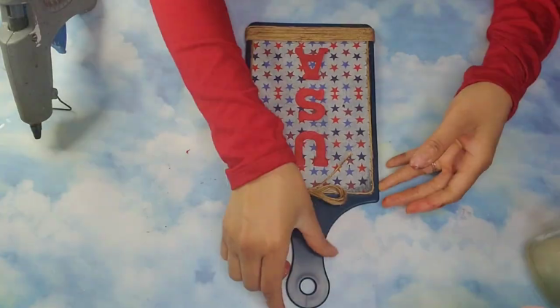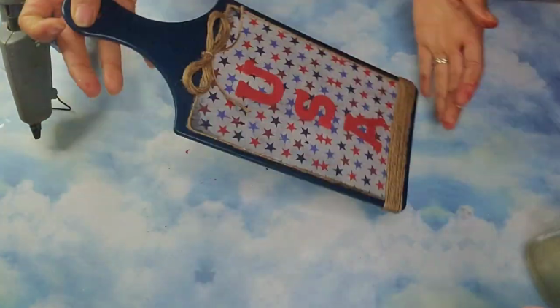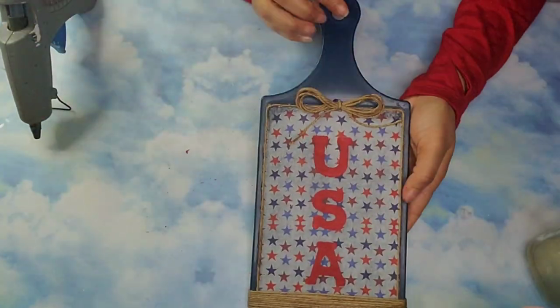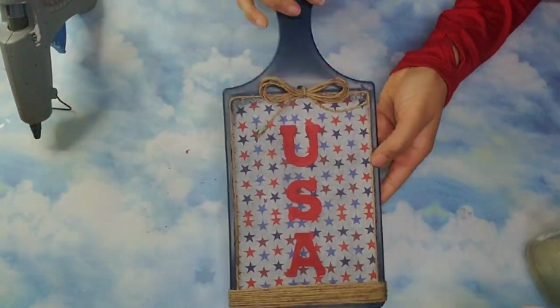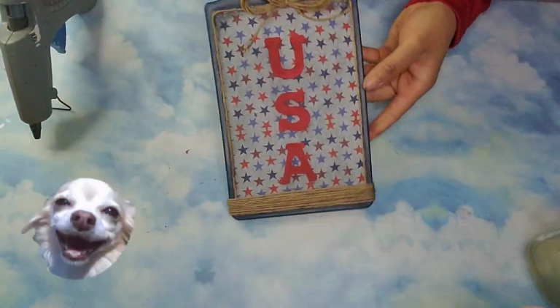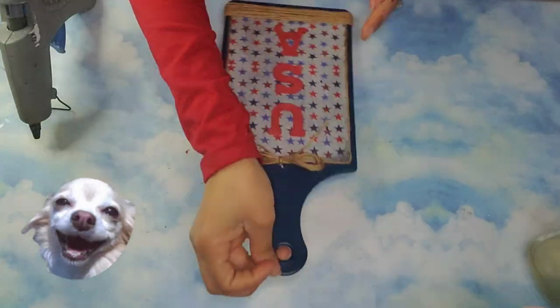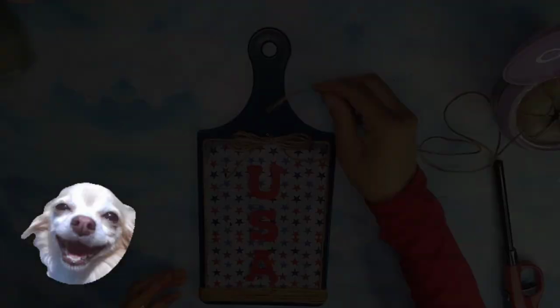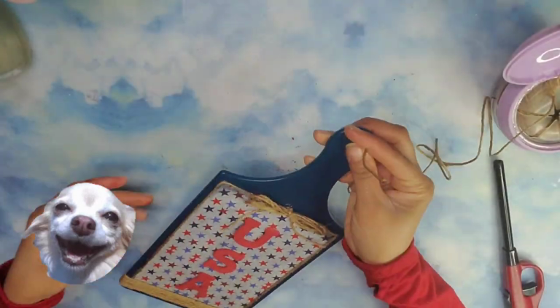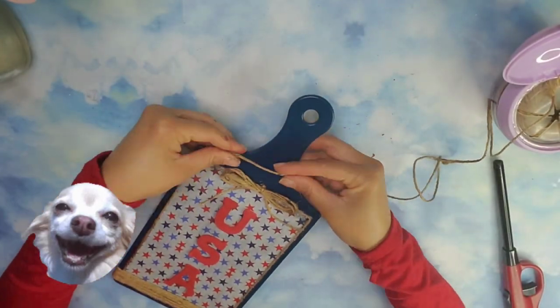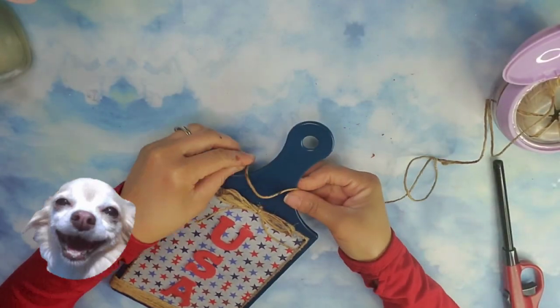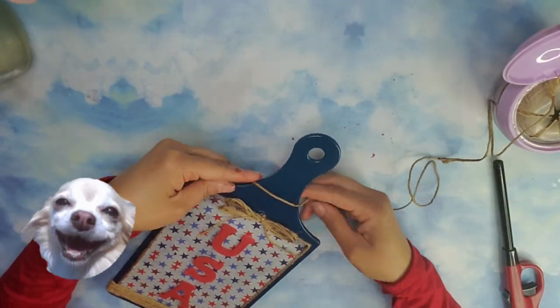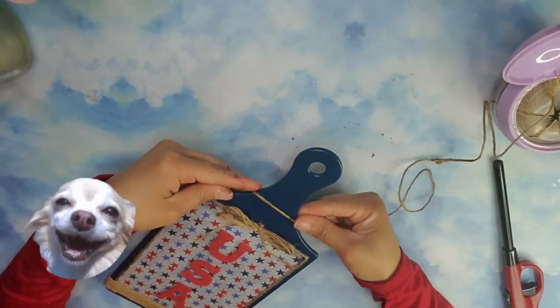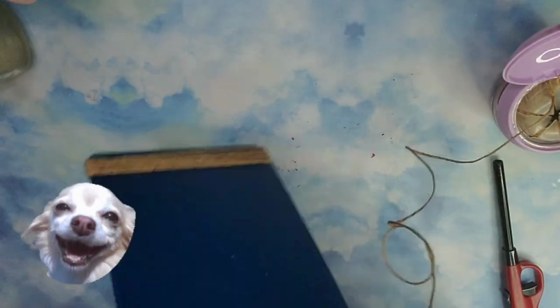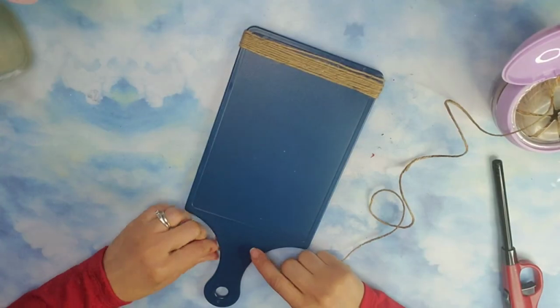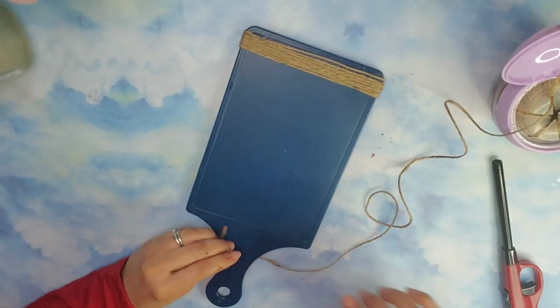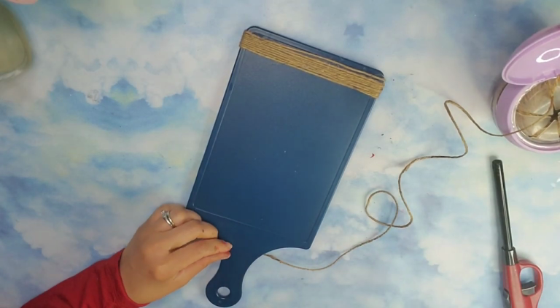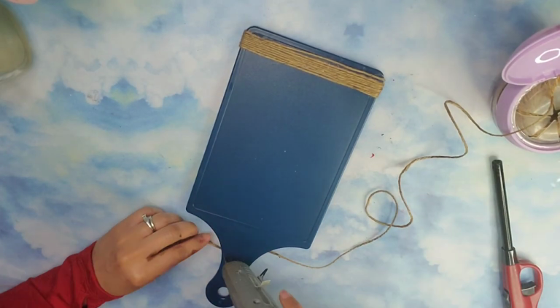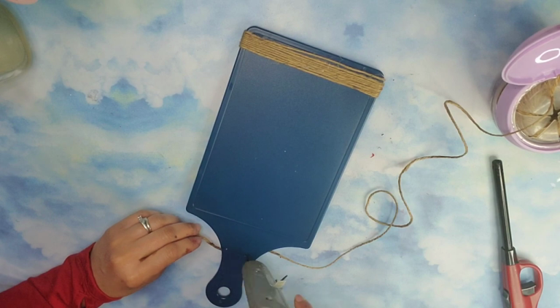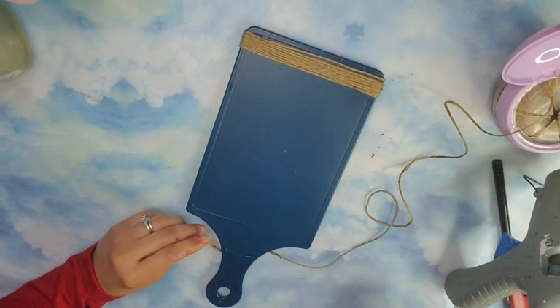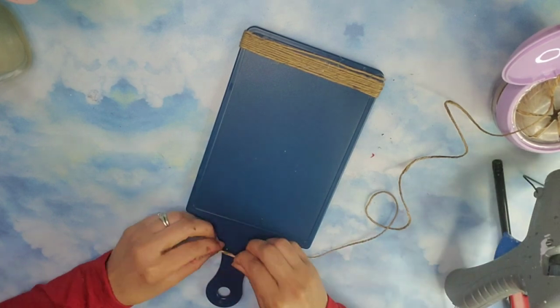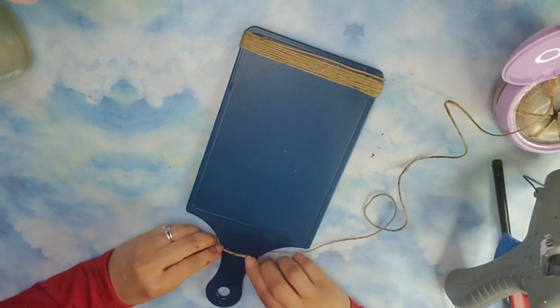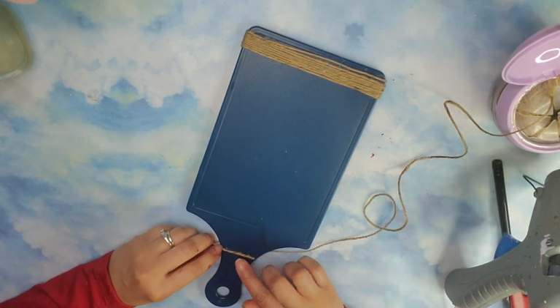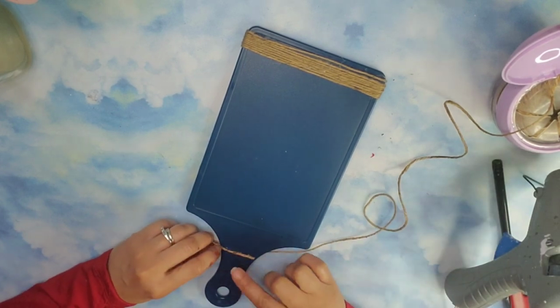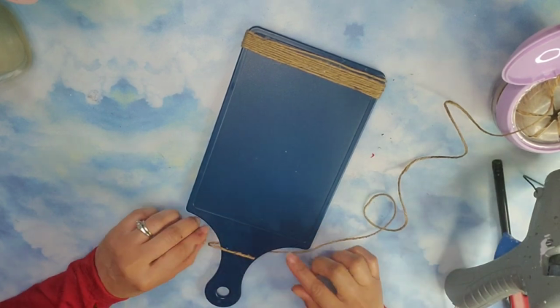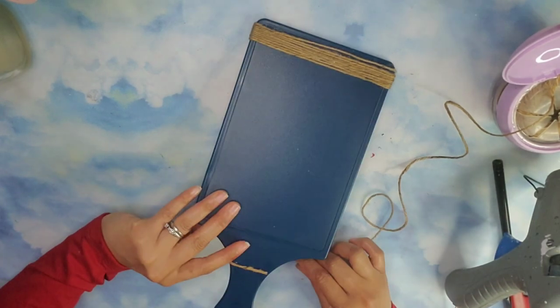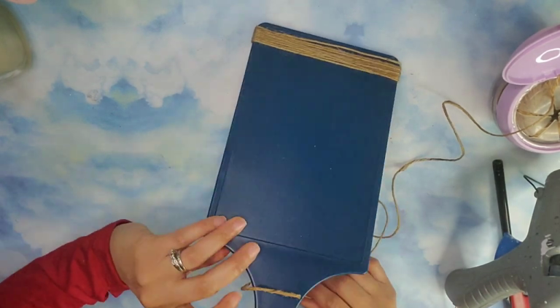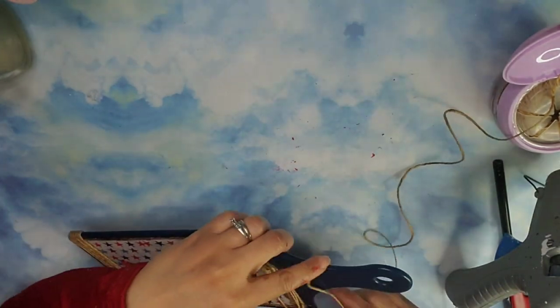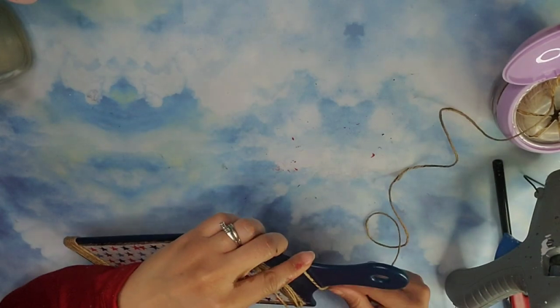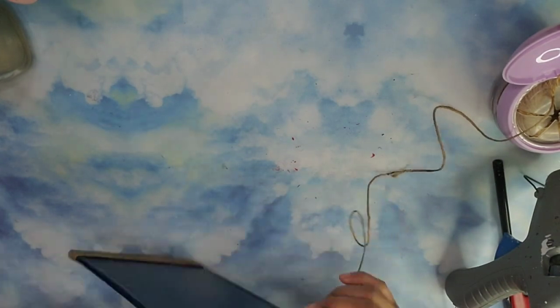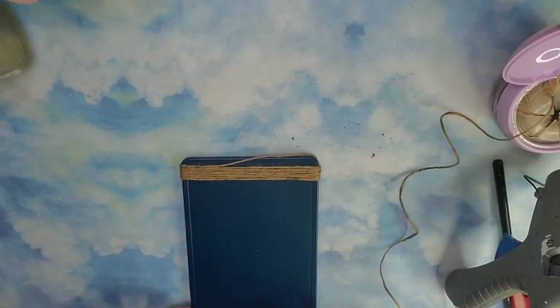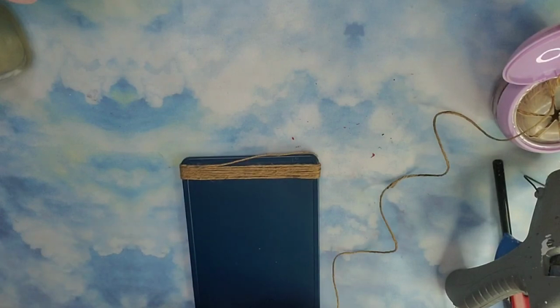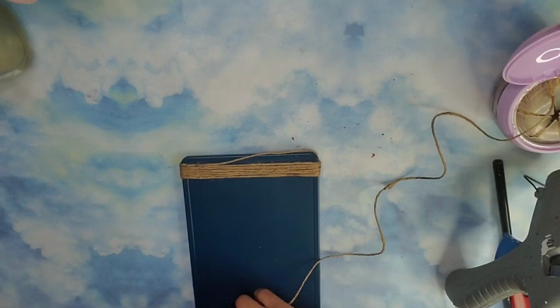And you think I'm done? I'm not done yet! I'm going to go ahead and take some of this jute cord from the Dollar Tree and add it to the handle of the cotton board. I just felt like it was a little bit bare and I wanted to add a little bit more detail onto this piece.